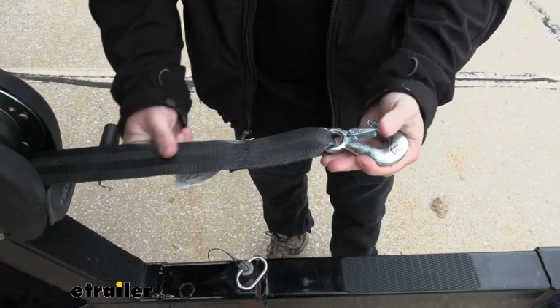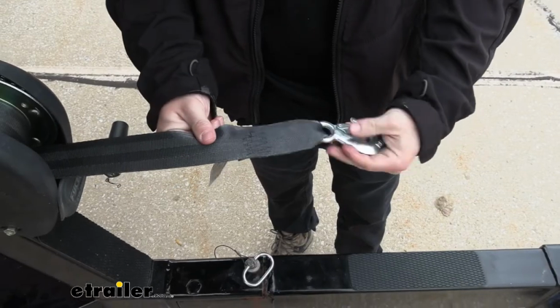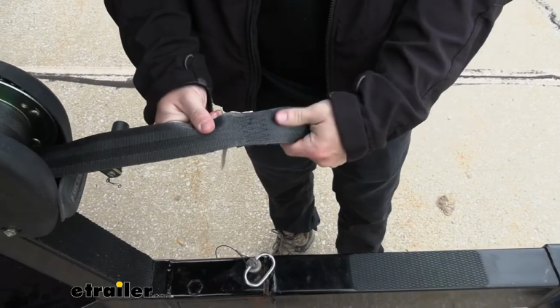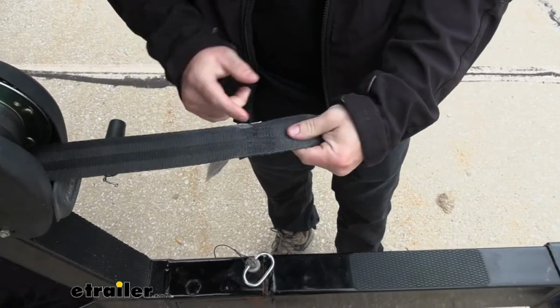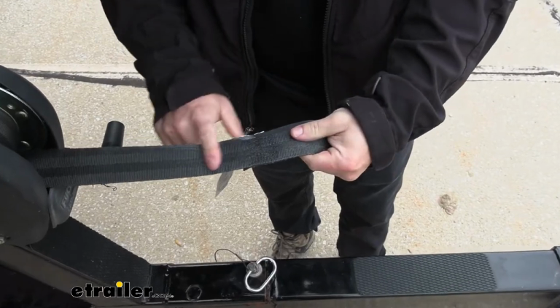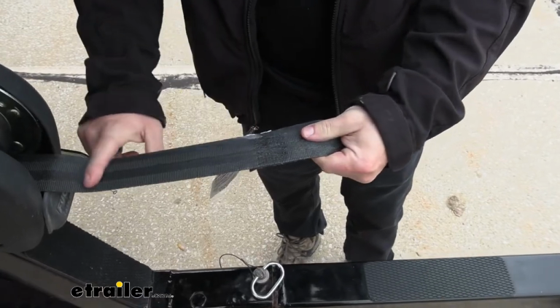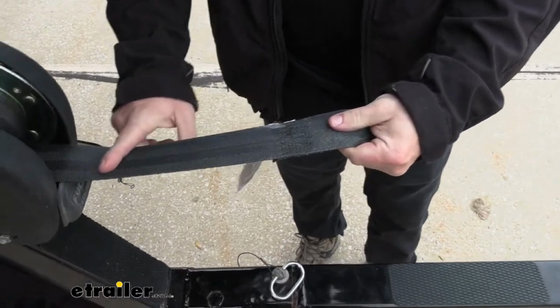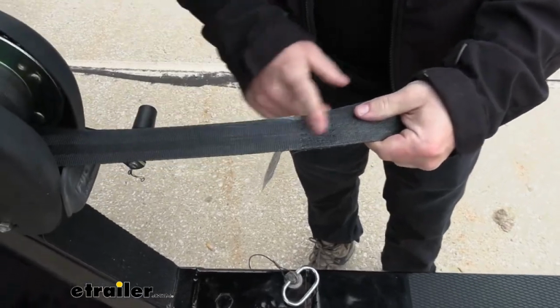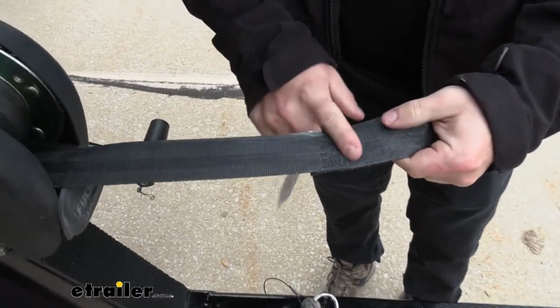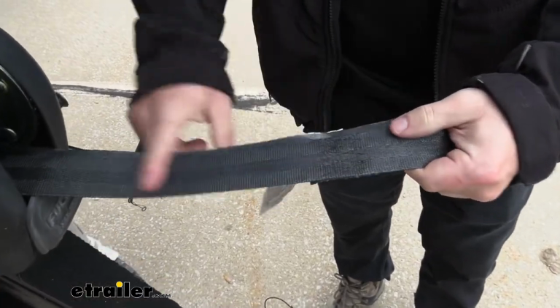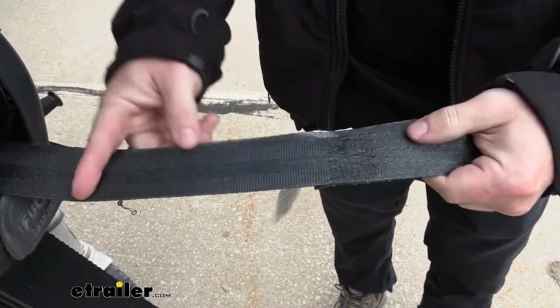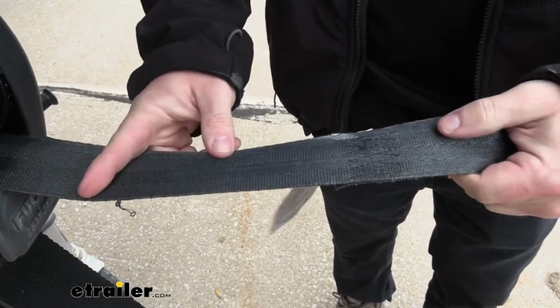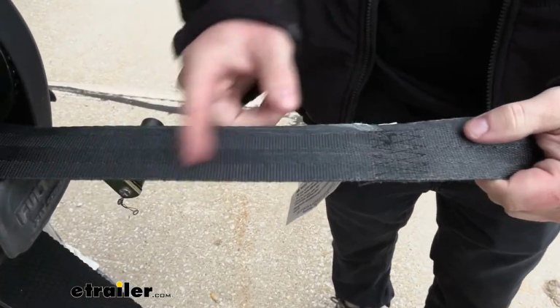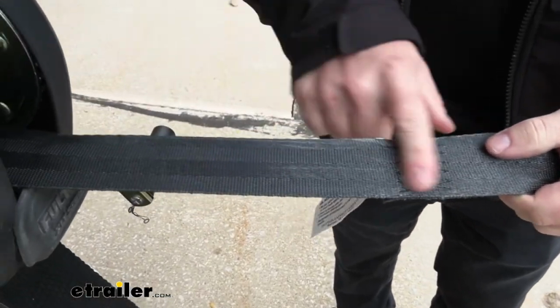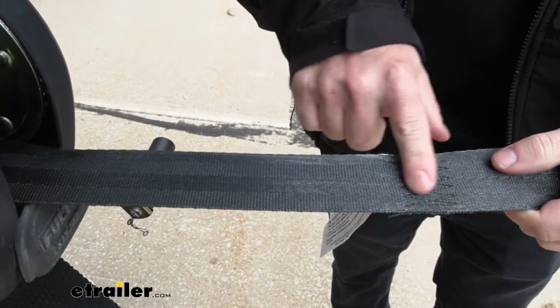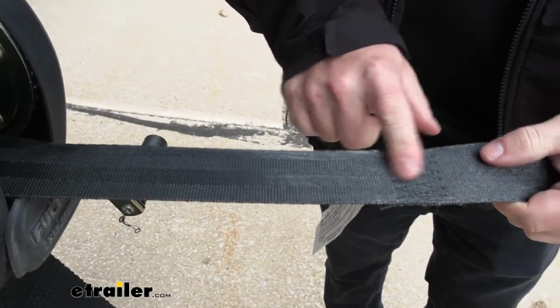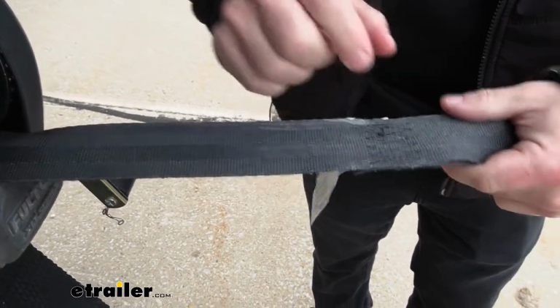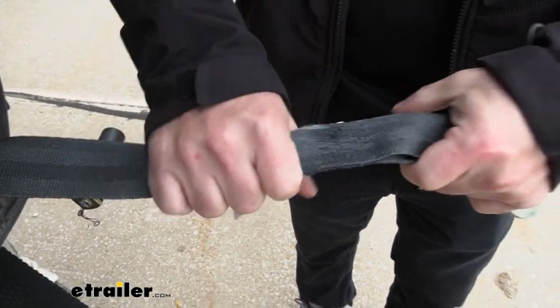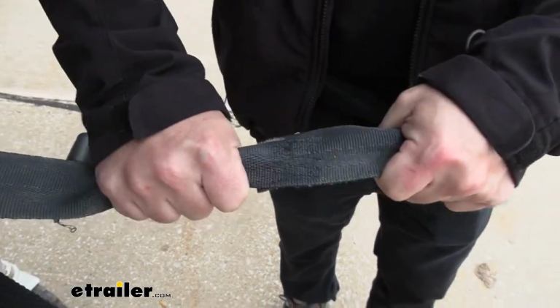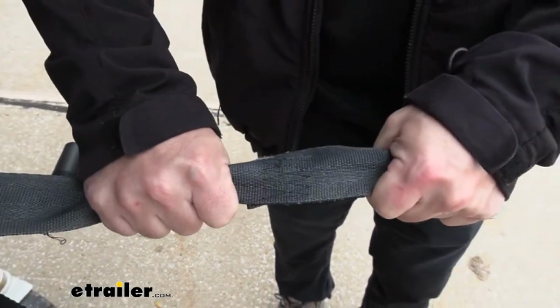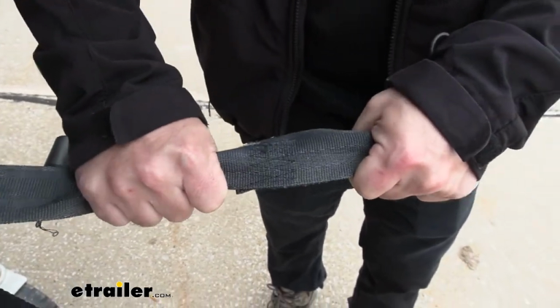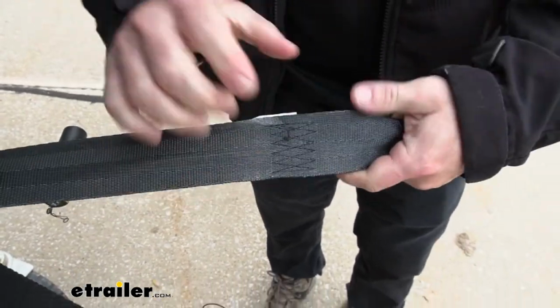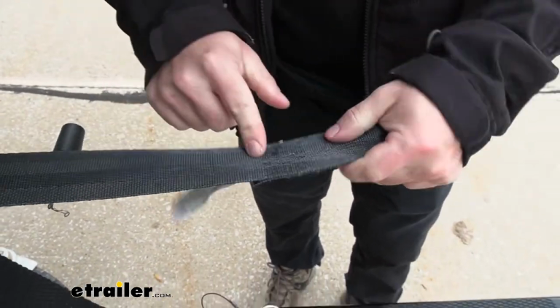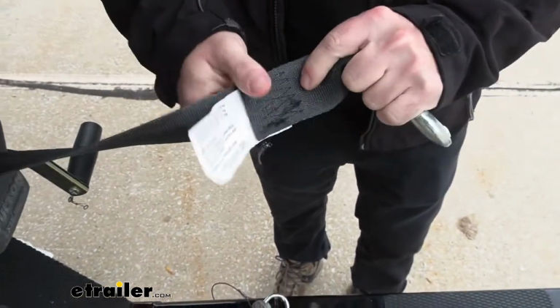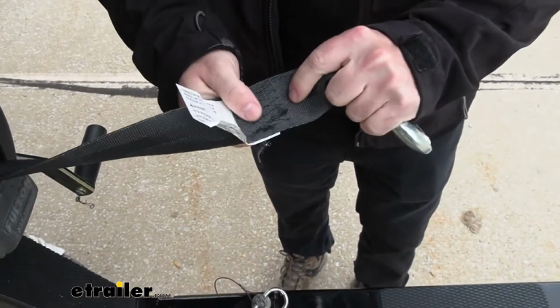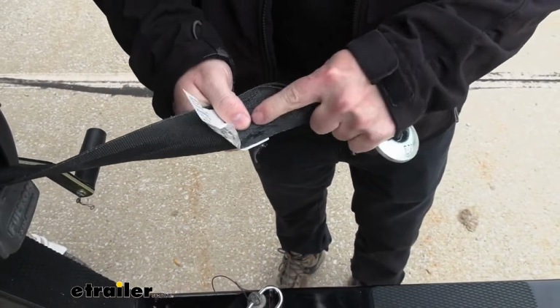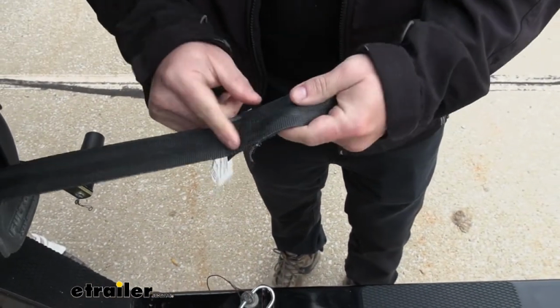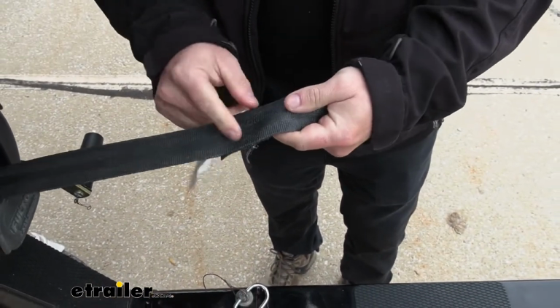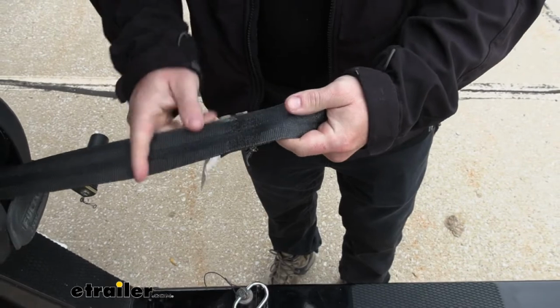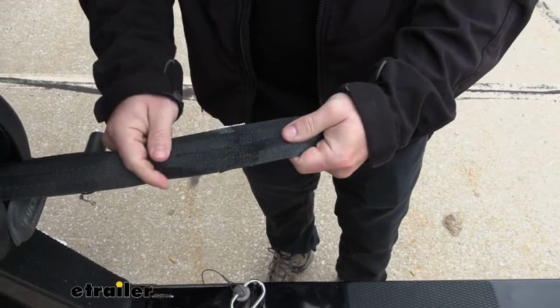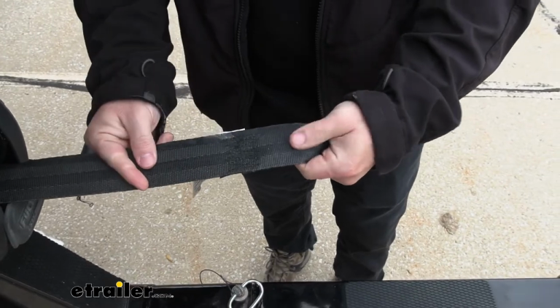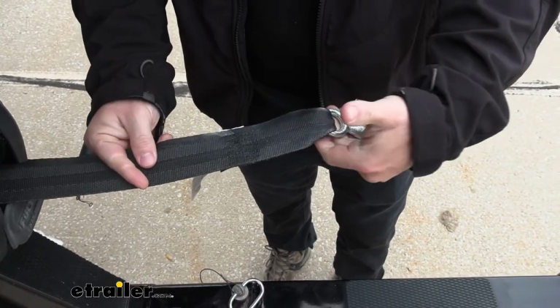Looking at the material the winch strap is made of, it's very much like a seat belt. You've got the extra stitching here on a high stress point where it's going to be pulled really tight, so you're going to be sure that that part's not going to fray and come apart on you.